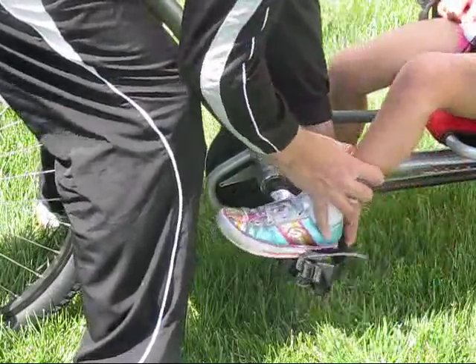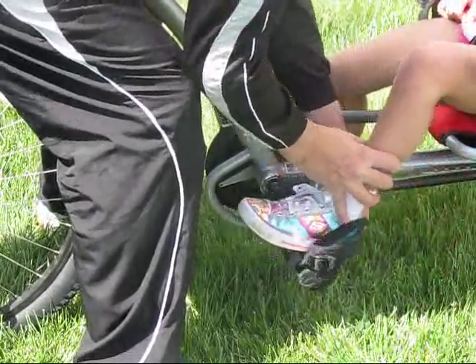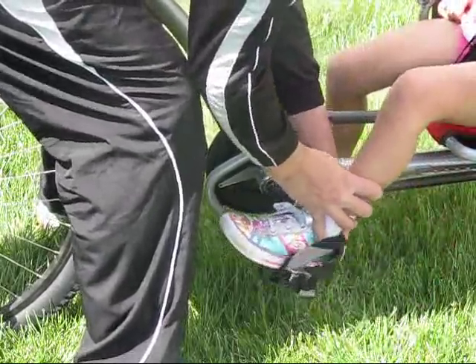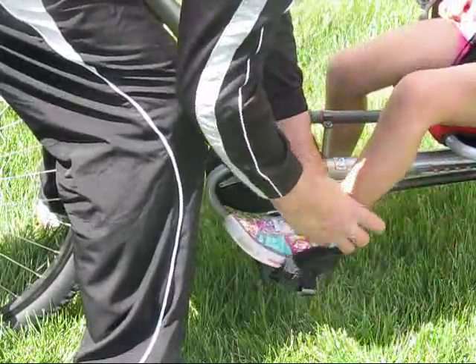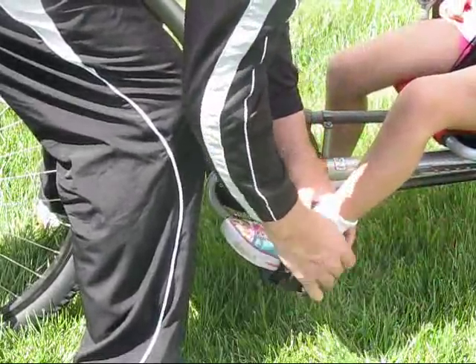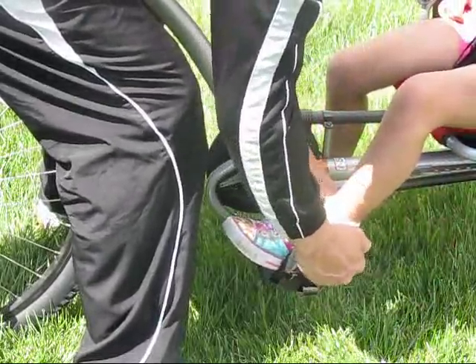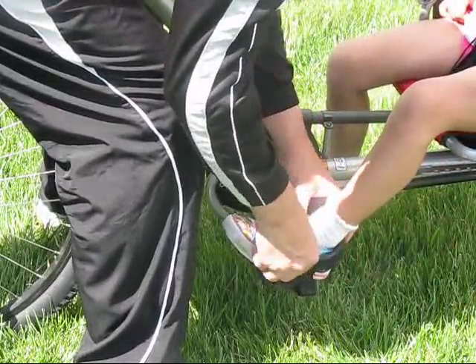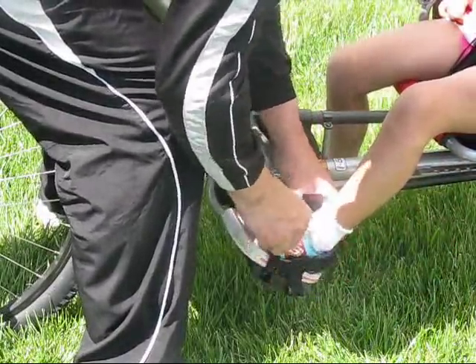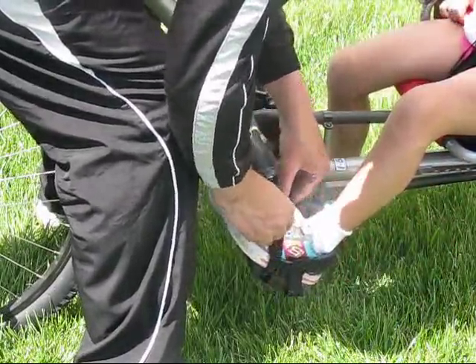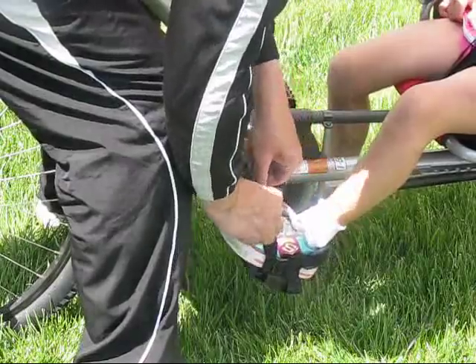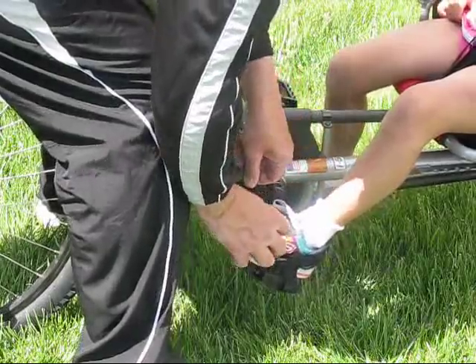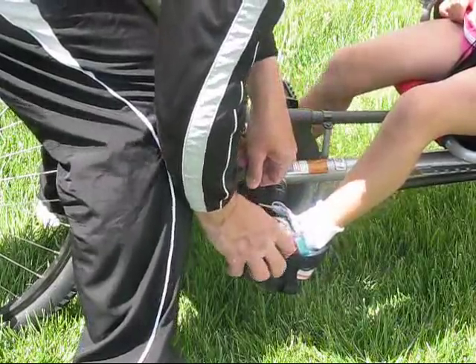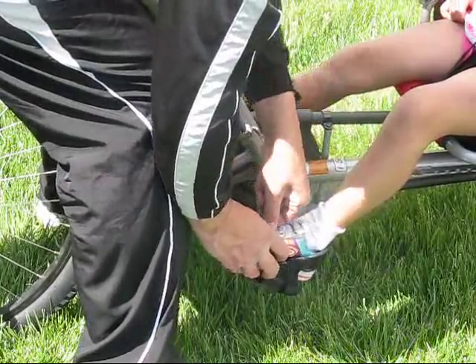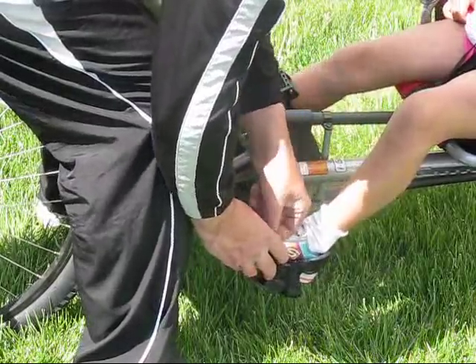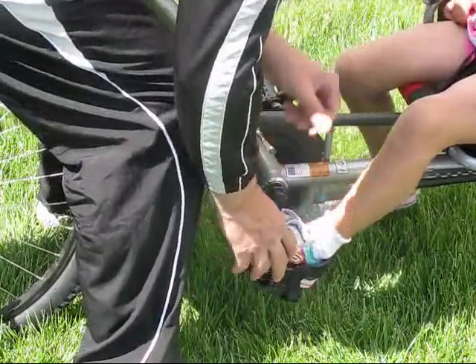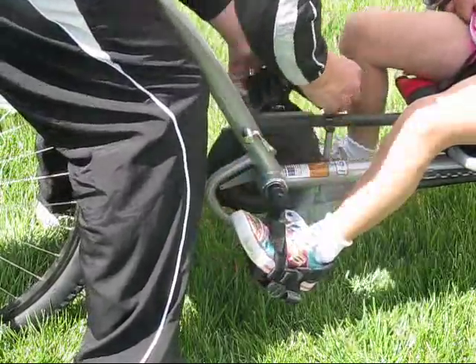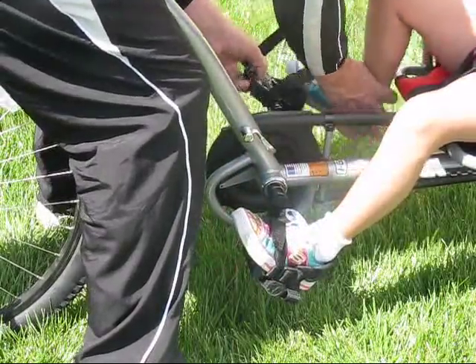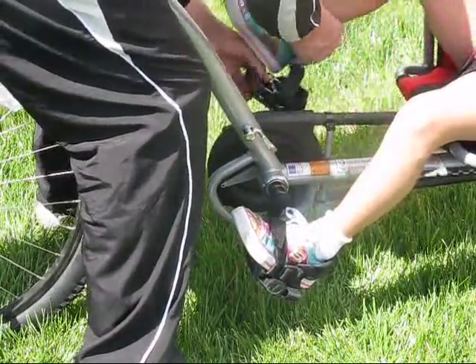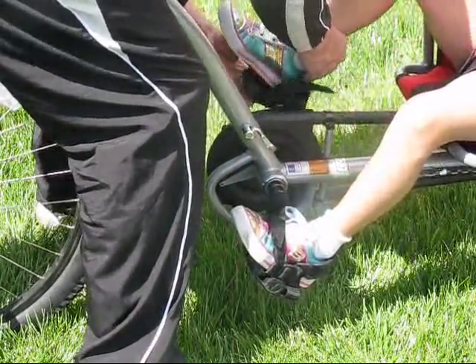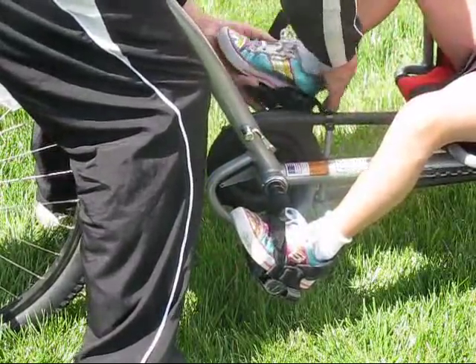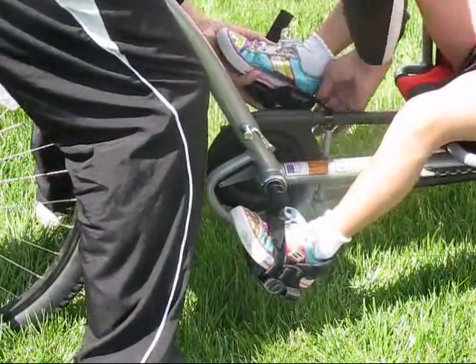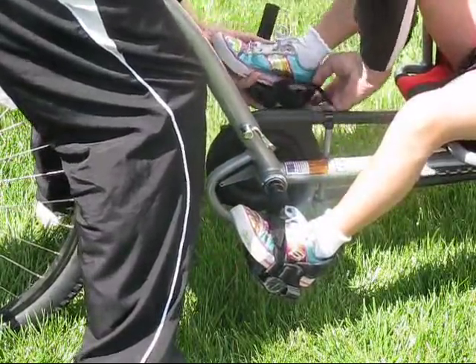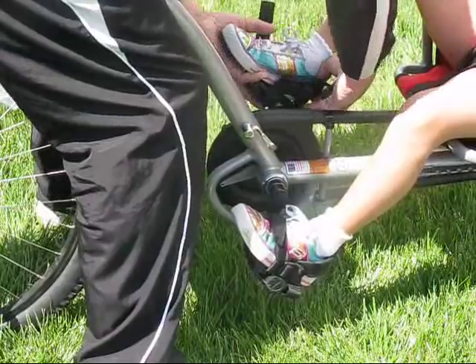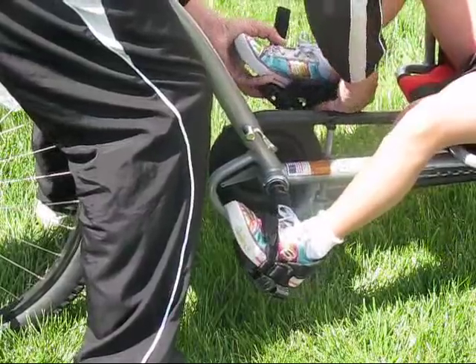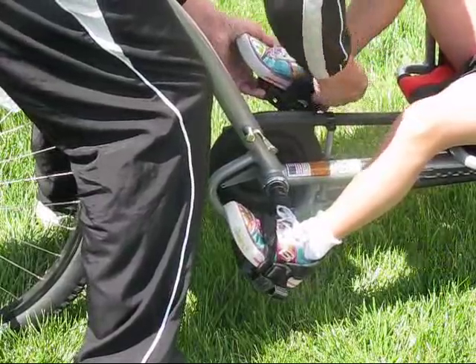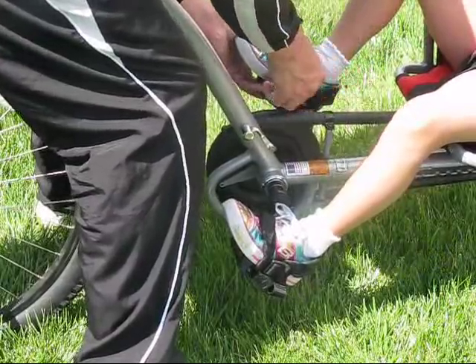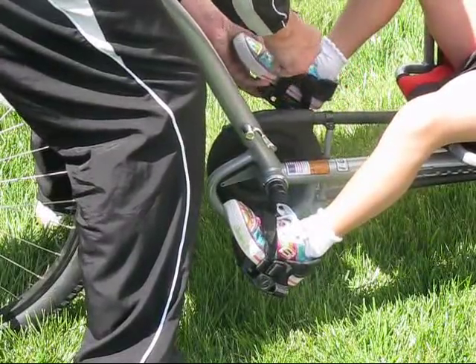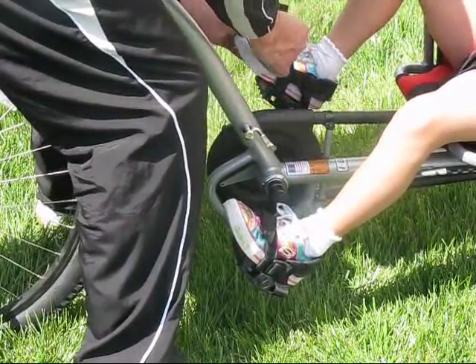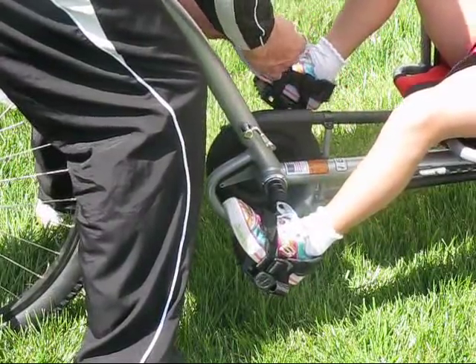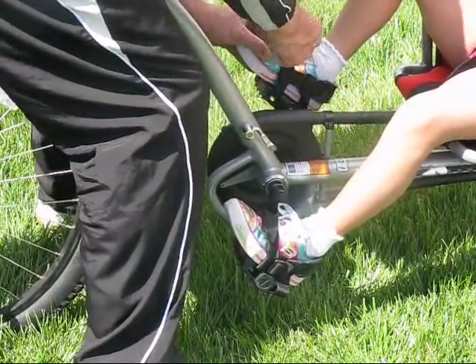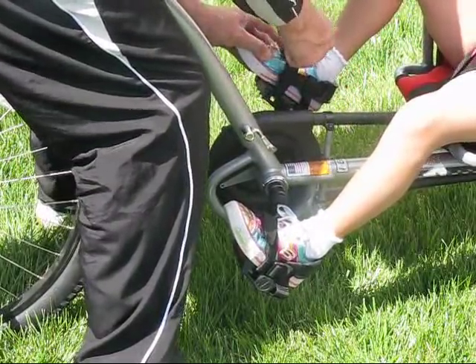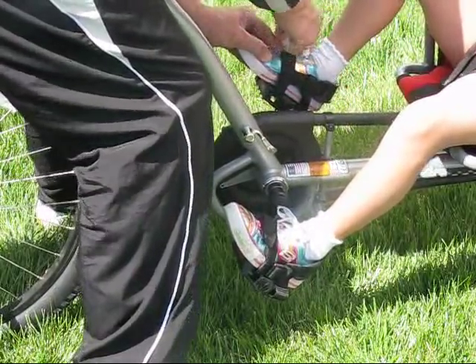Take your child's heel, push it against the heel strap, and strap in the velcro. My best practice is to teach your child to put their feet in themselves first, and then they can put the seat belt on themselves while you supervise.